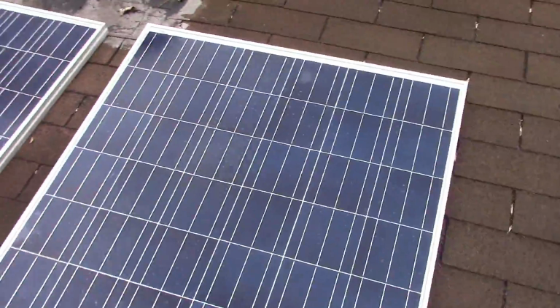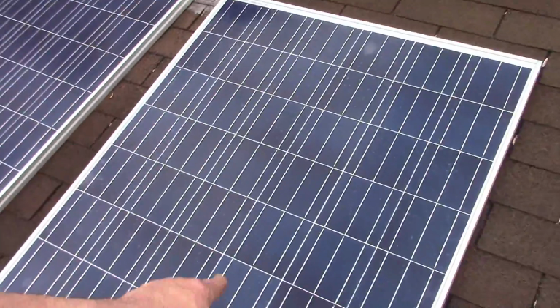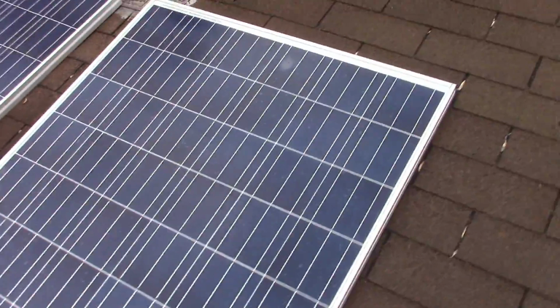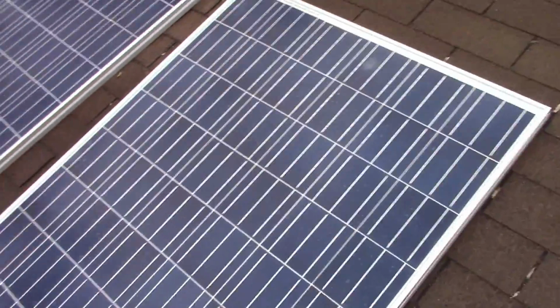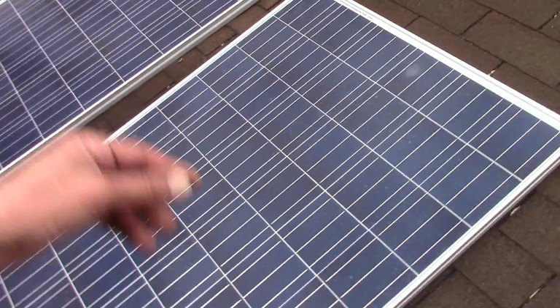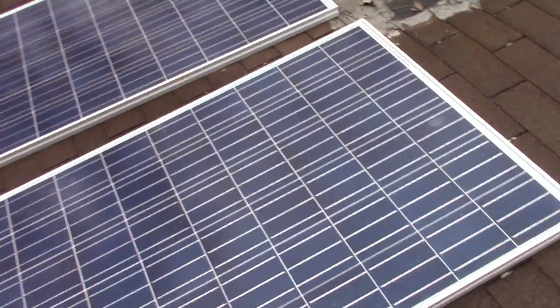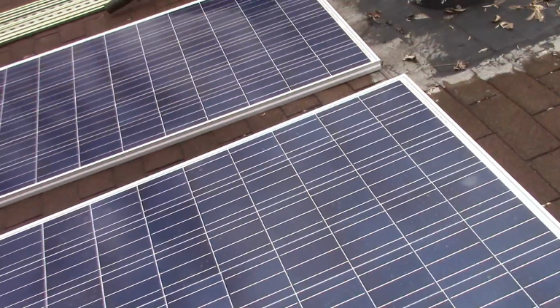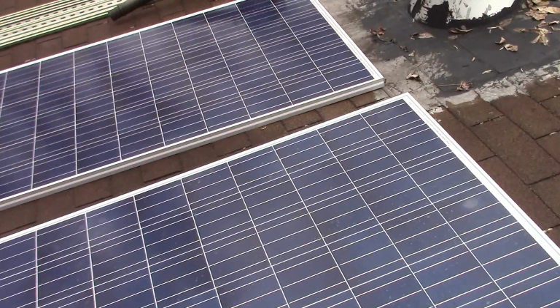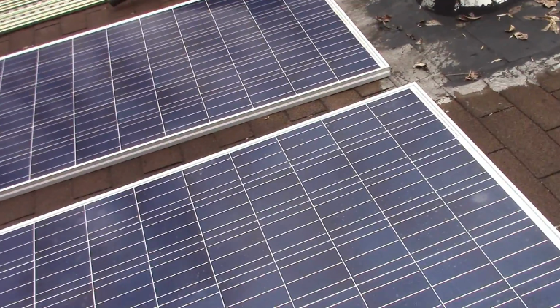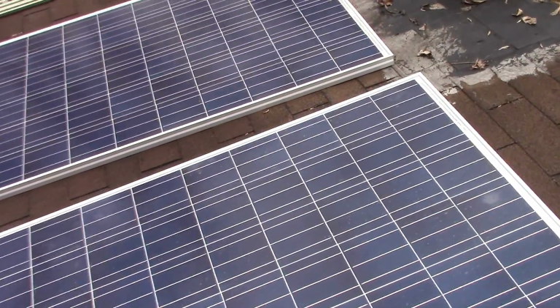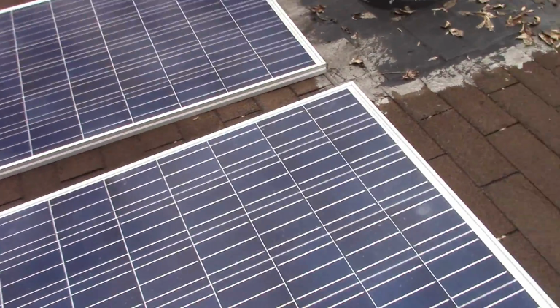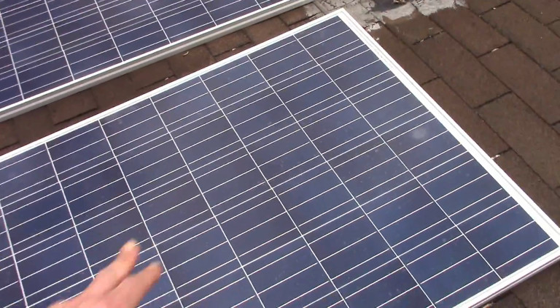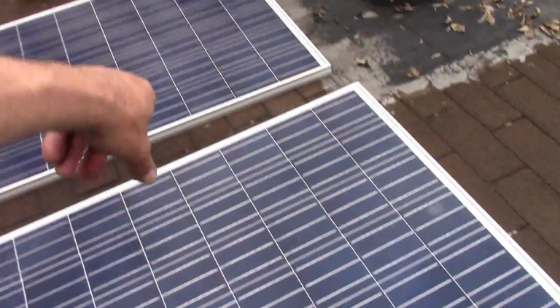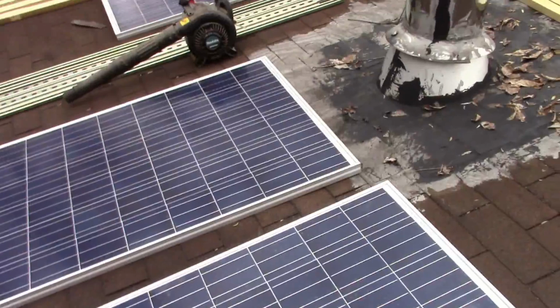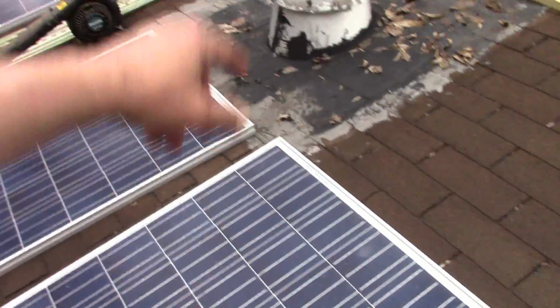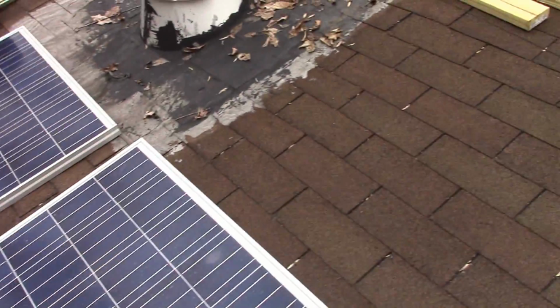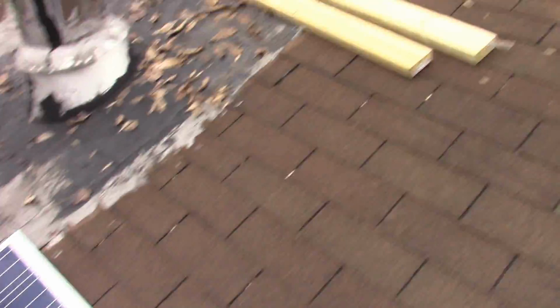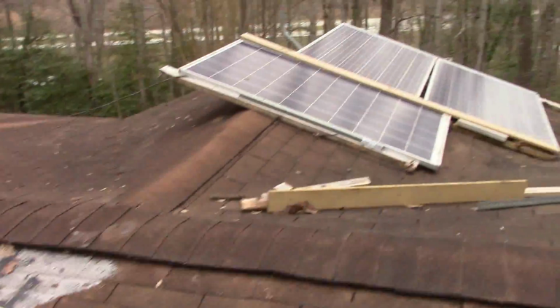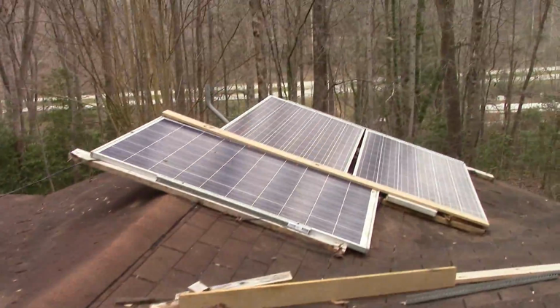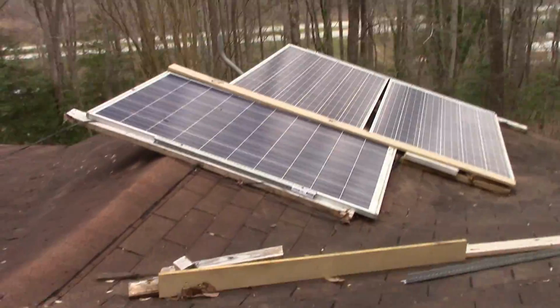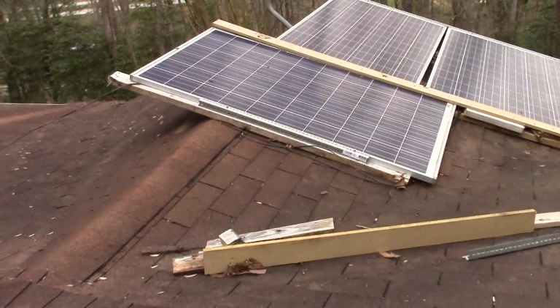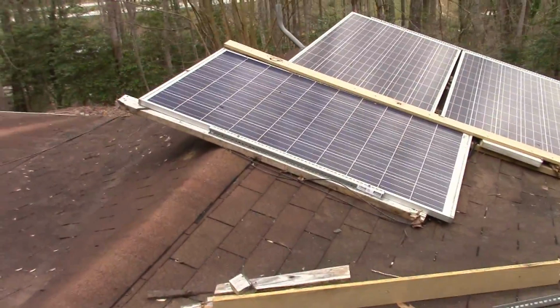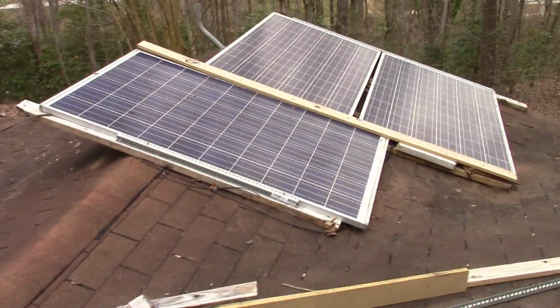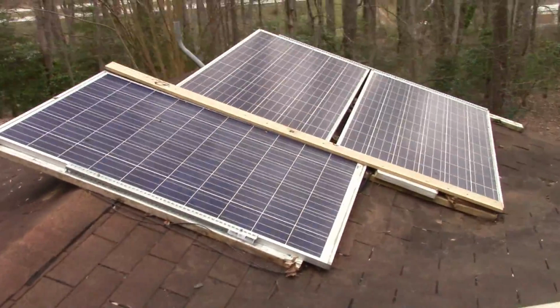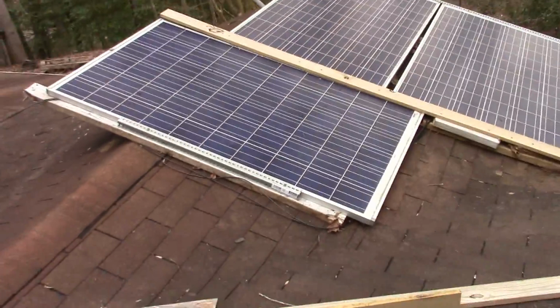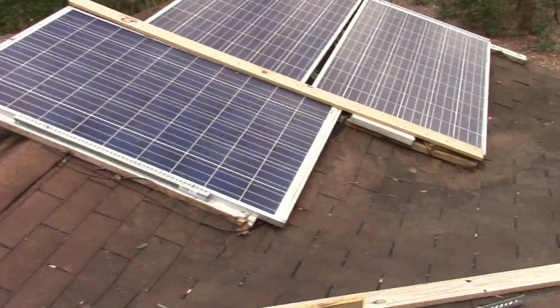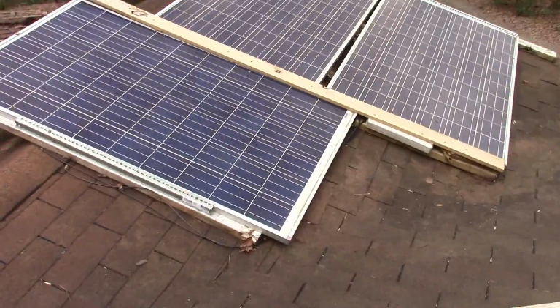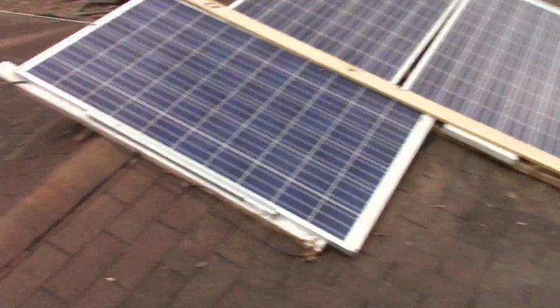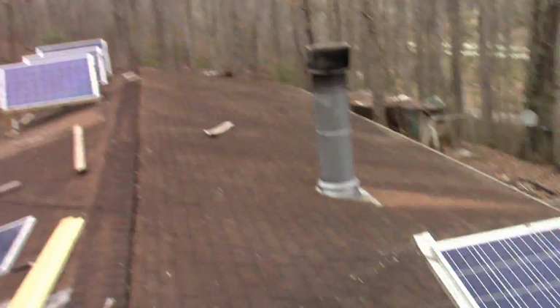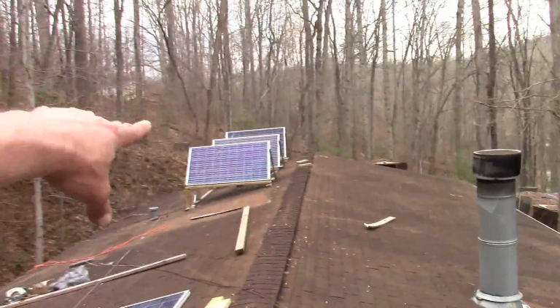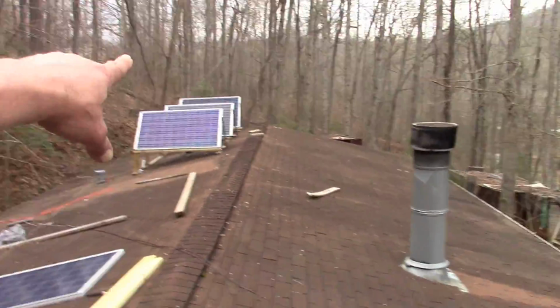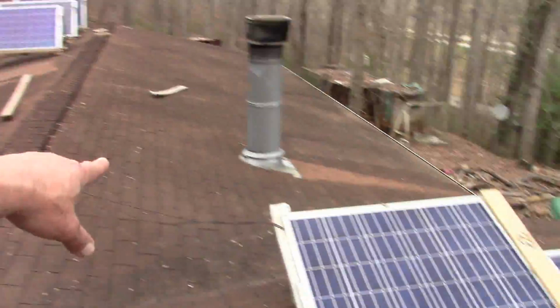These are Canadian Solar — they're 260 watt panels apiece. So I got three of them. These are the panels I put up last year. At the same time, I redone those over there.